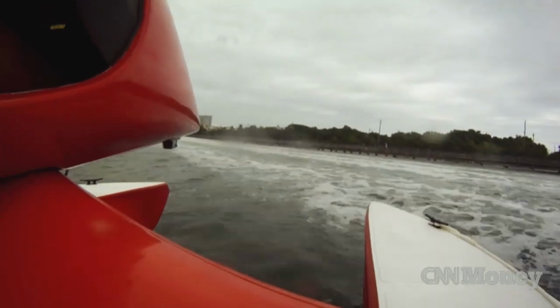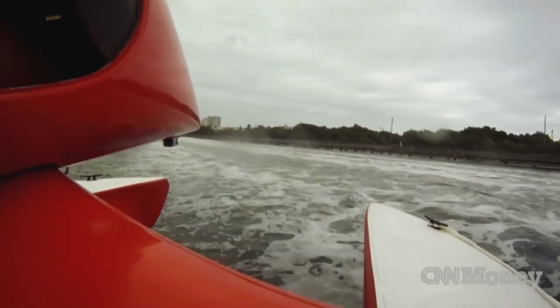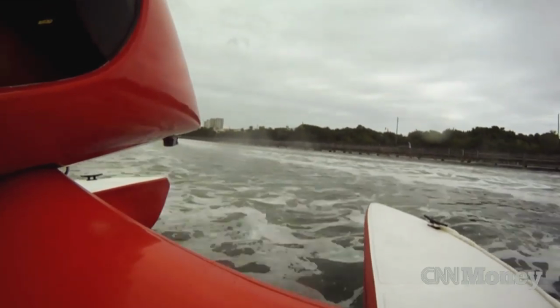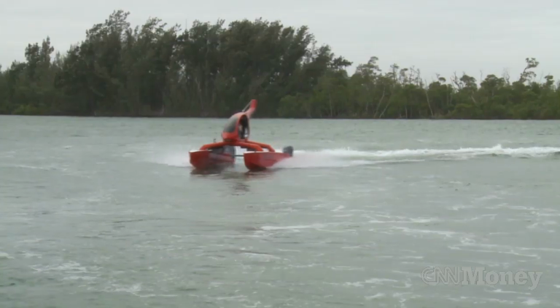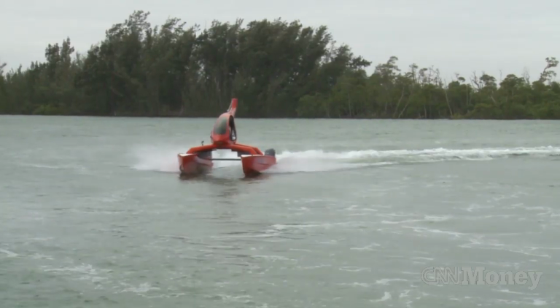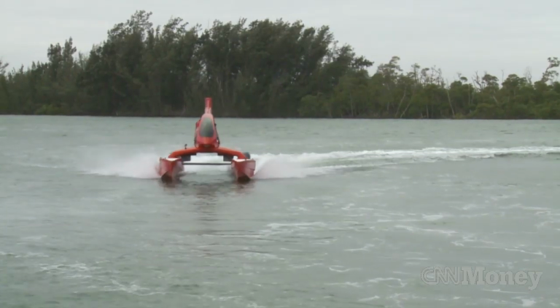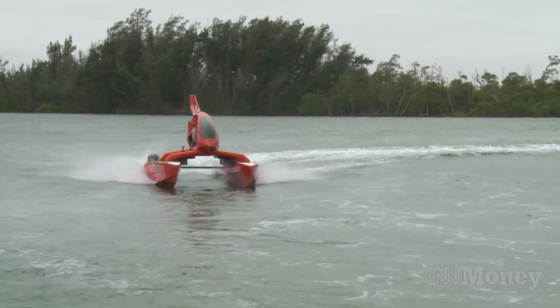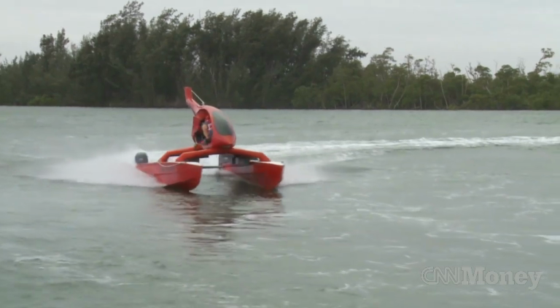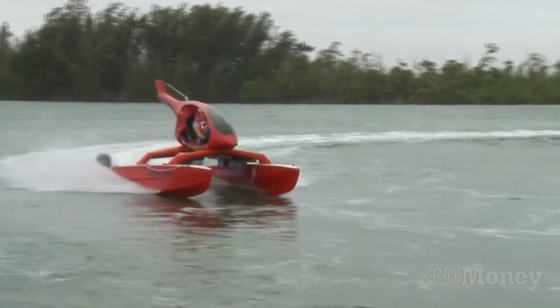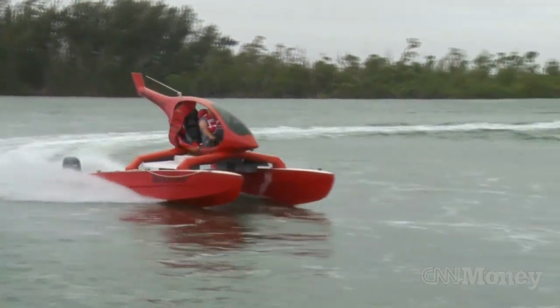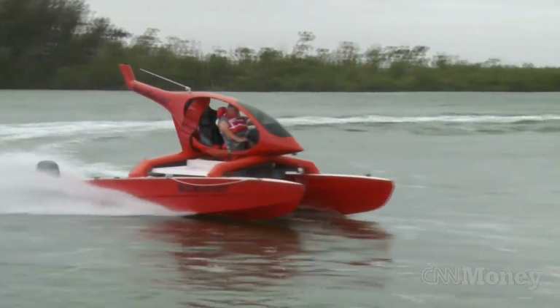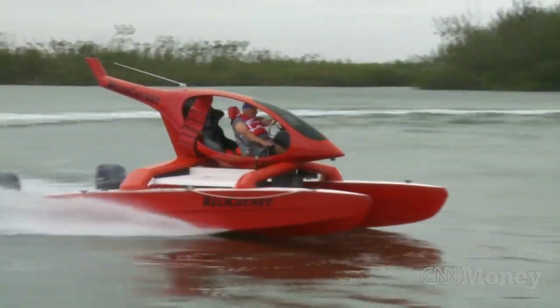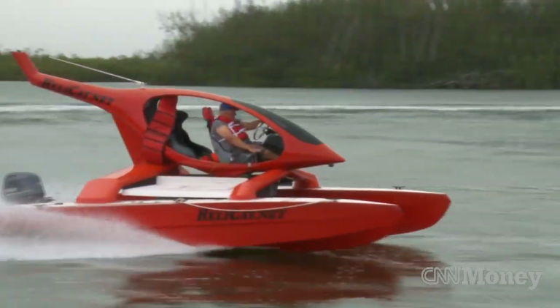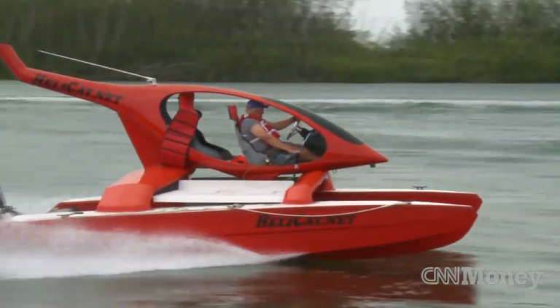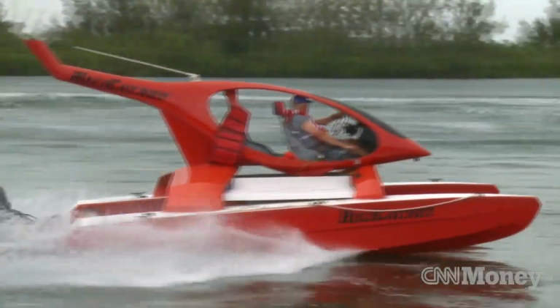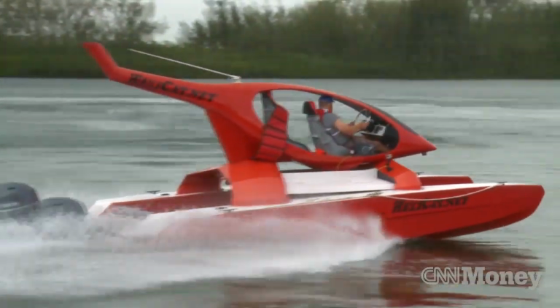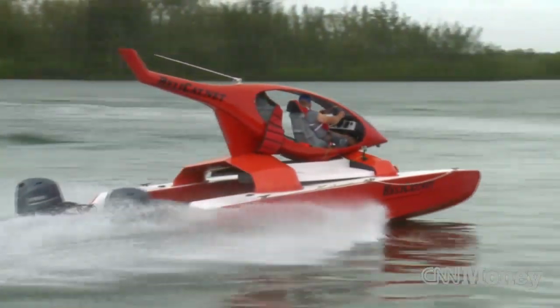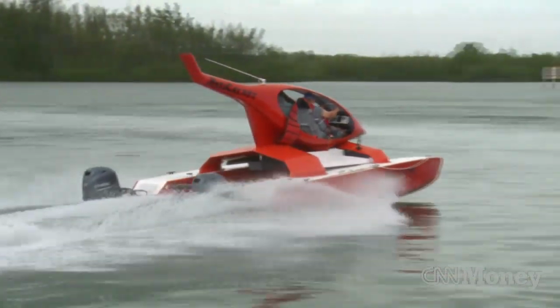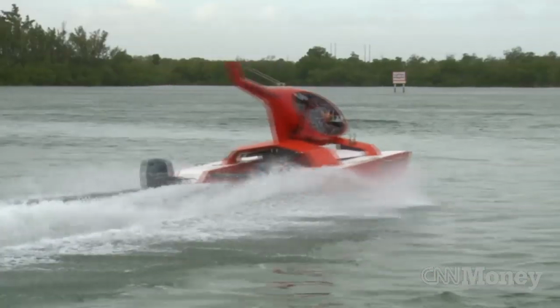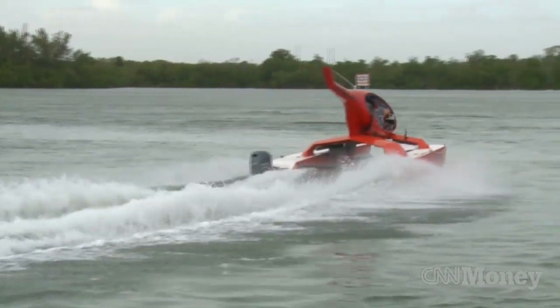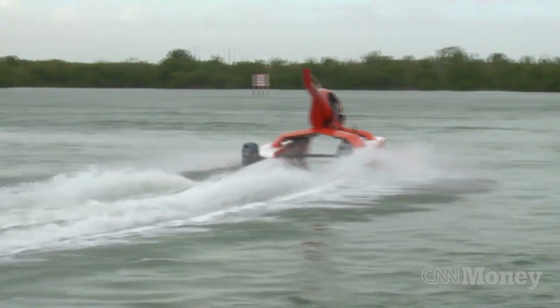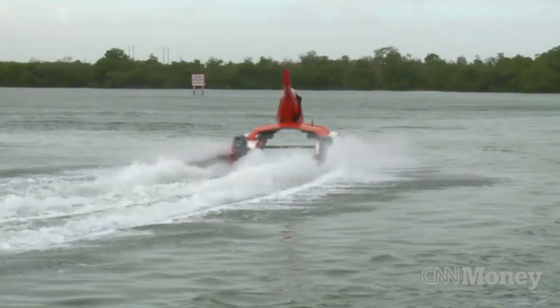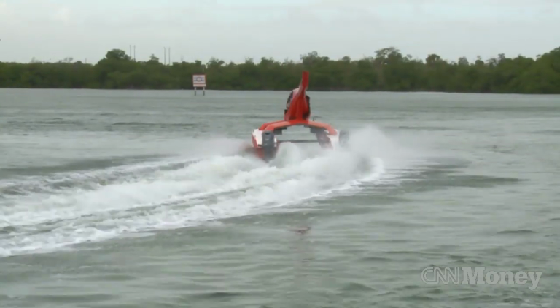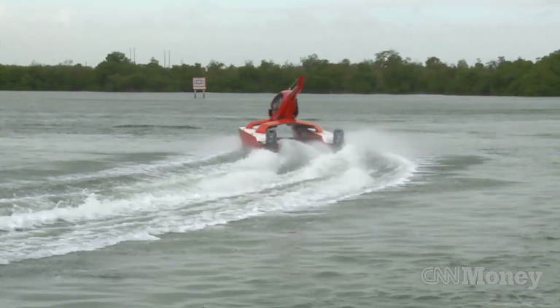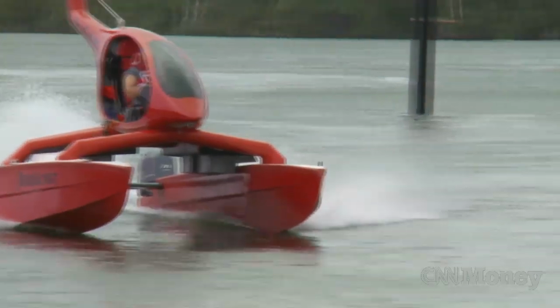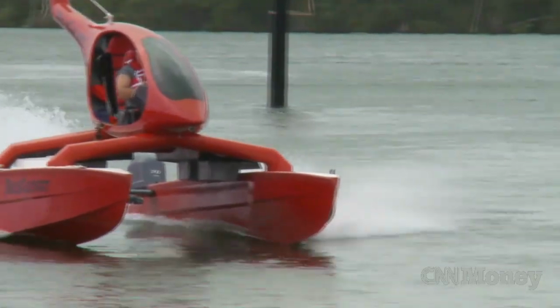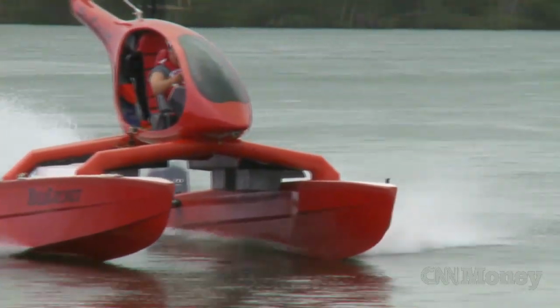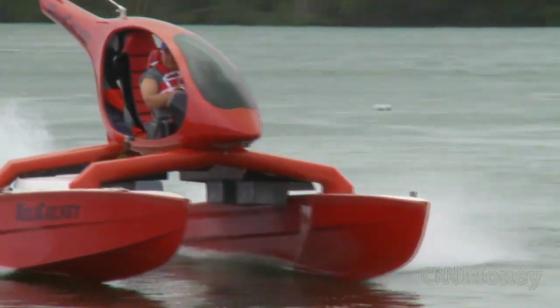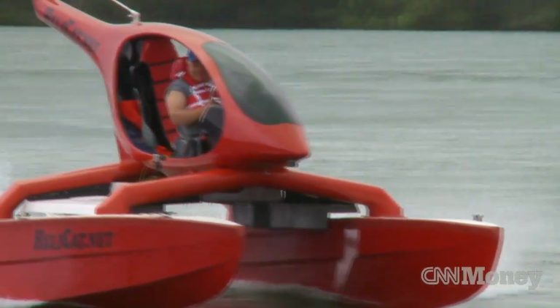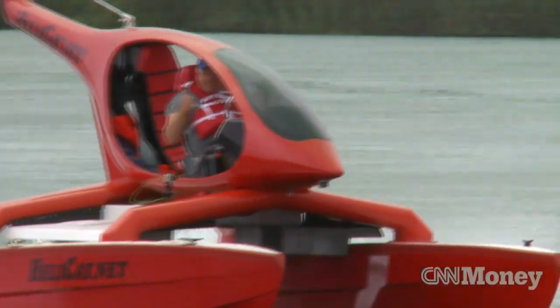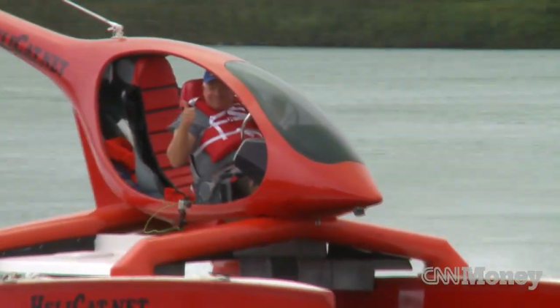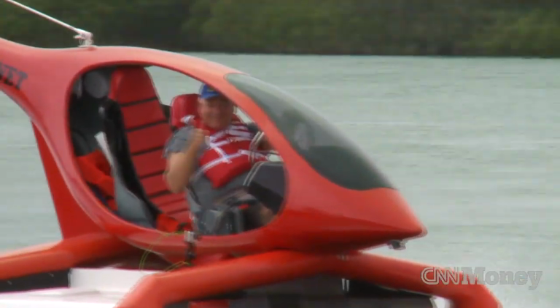The boat looks like a helicopter to attract attention primarily and have fun. It's somewhat aerodynamic, but that's not a huge issue at 40 miles an hour or less. Boats are all about entertainment and having fun.